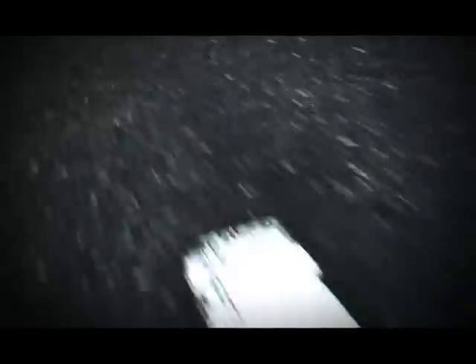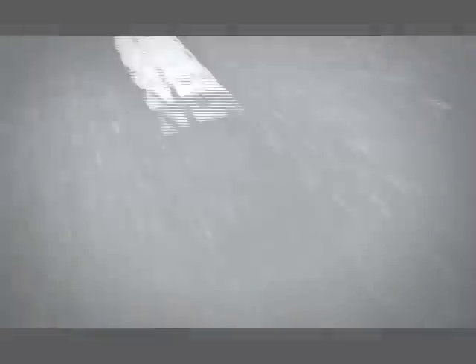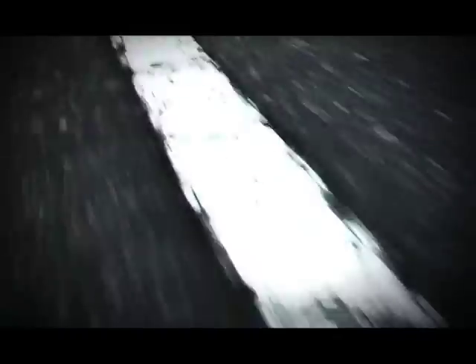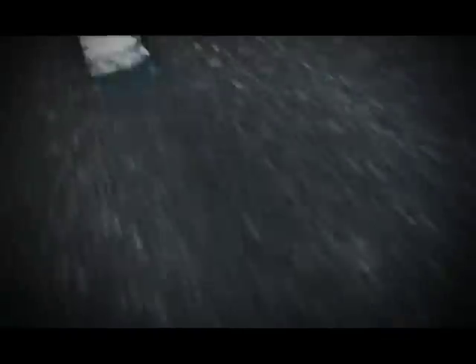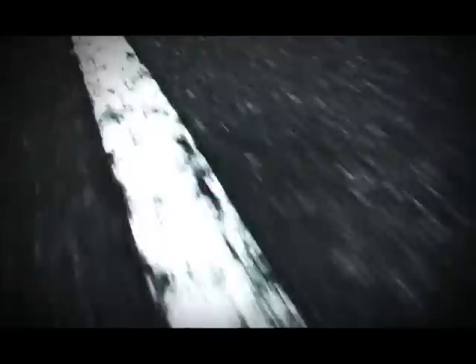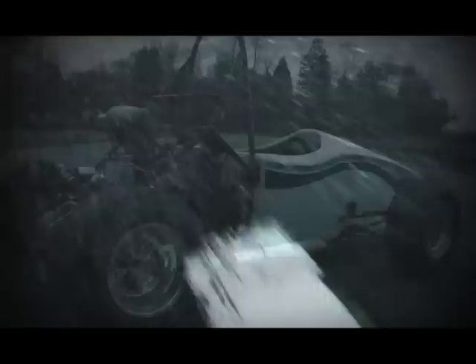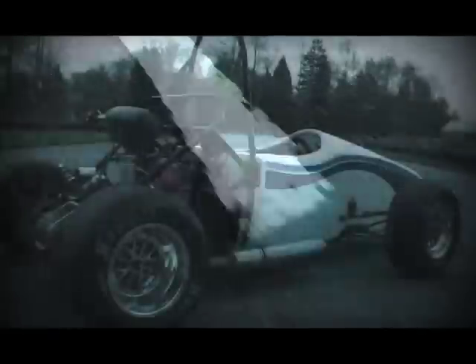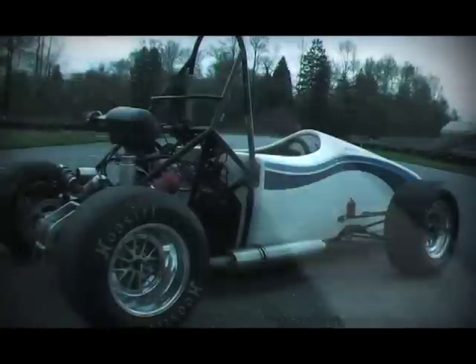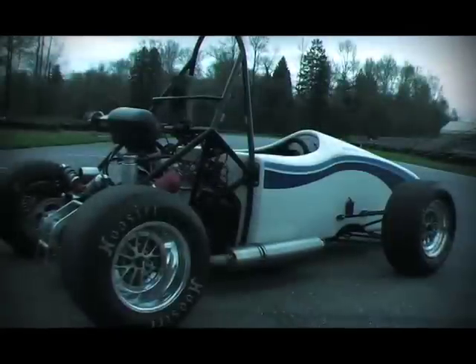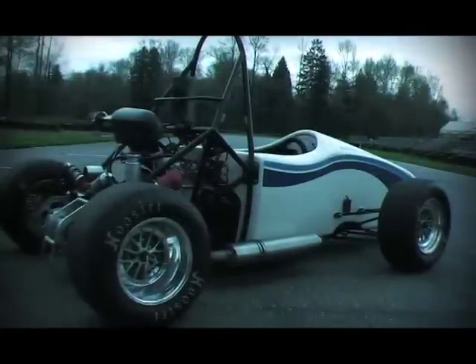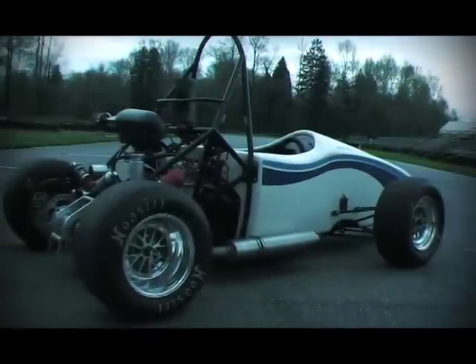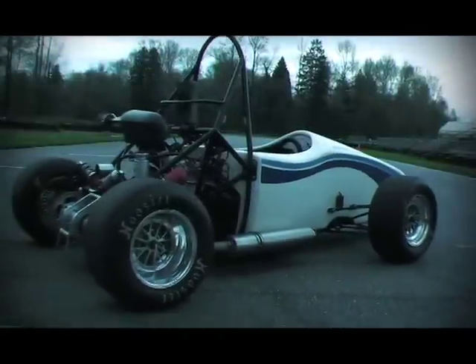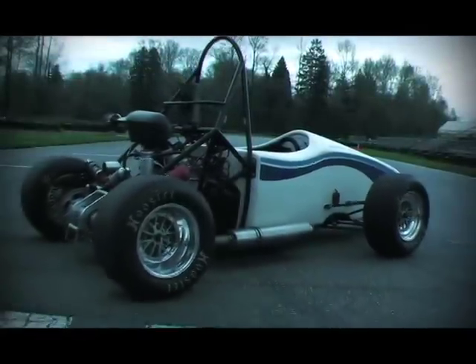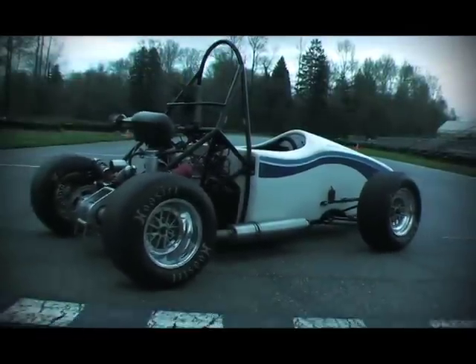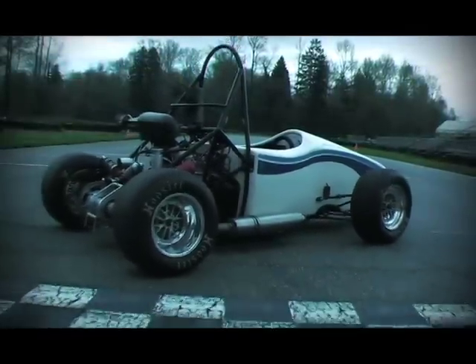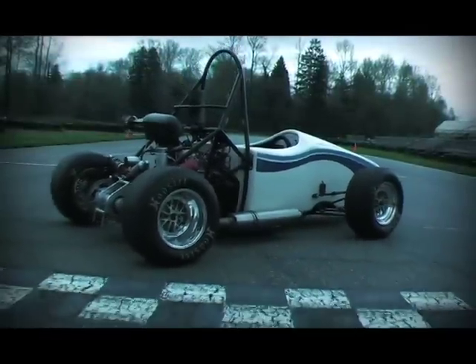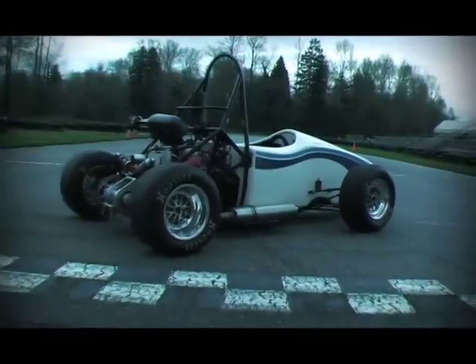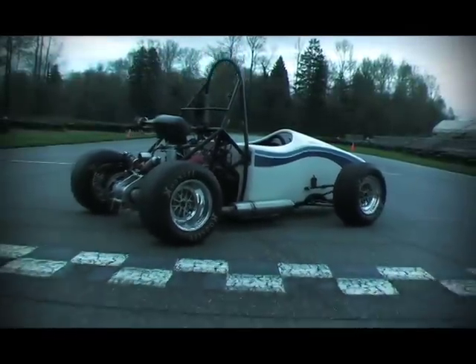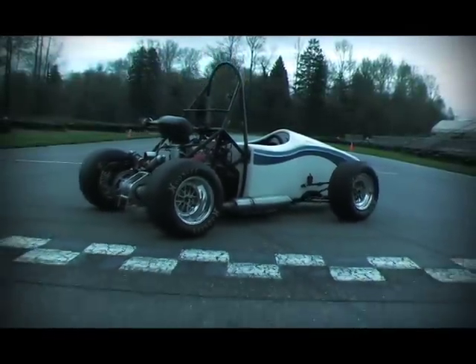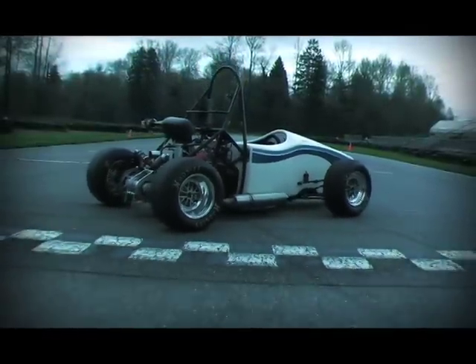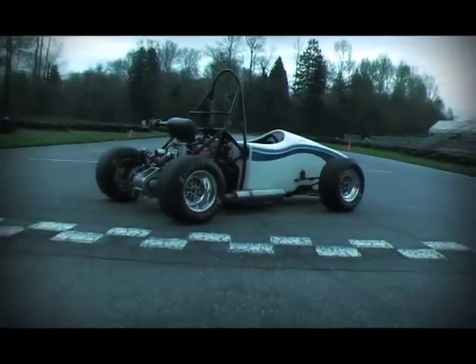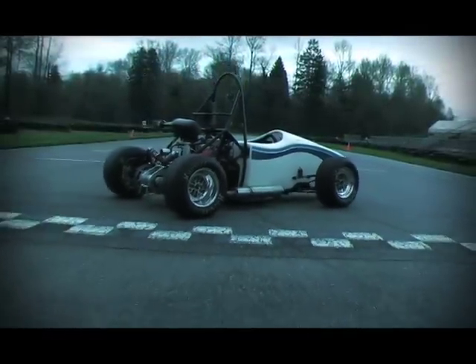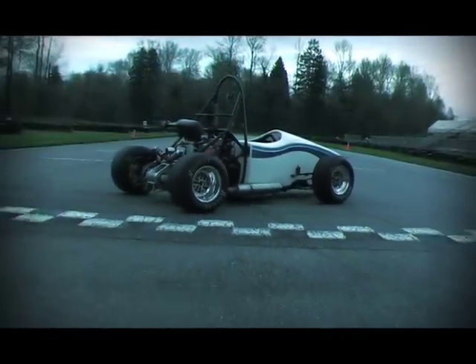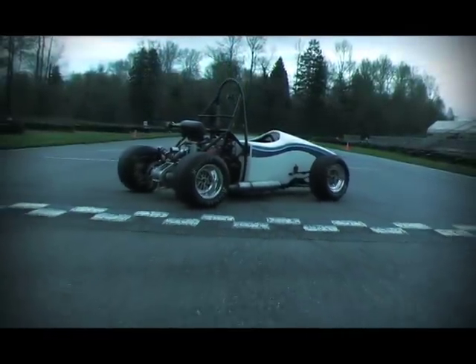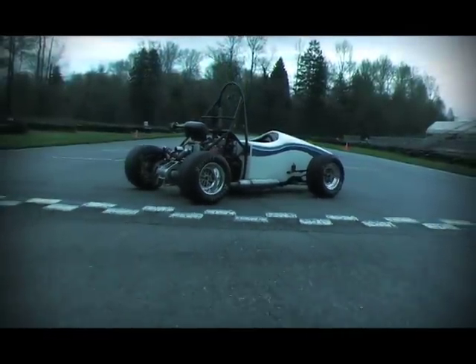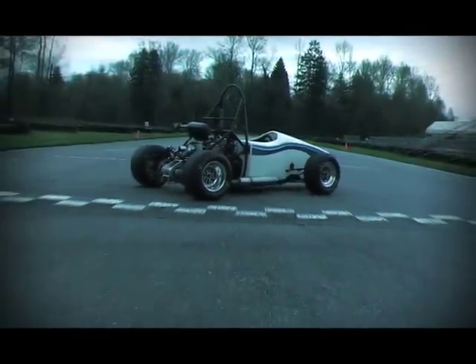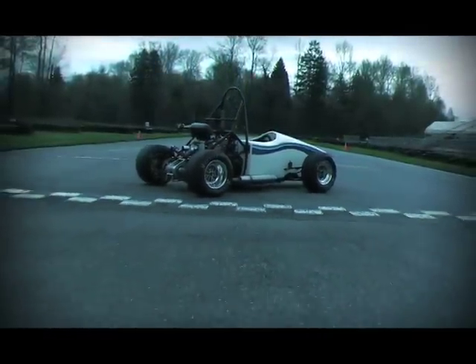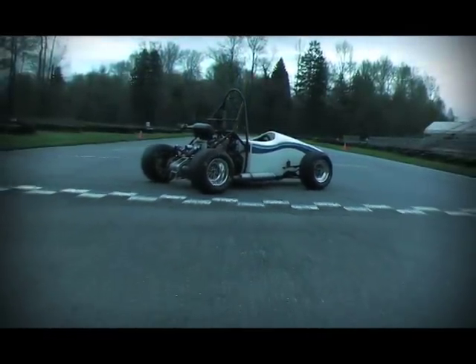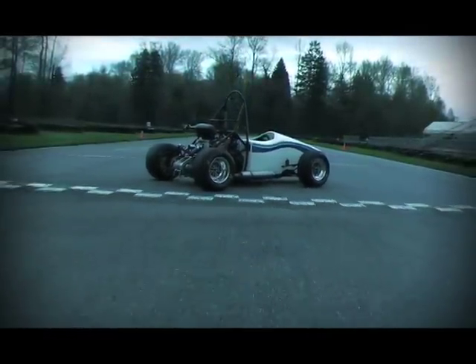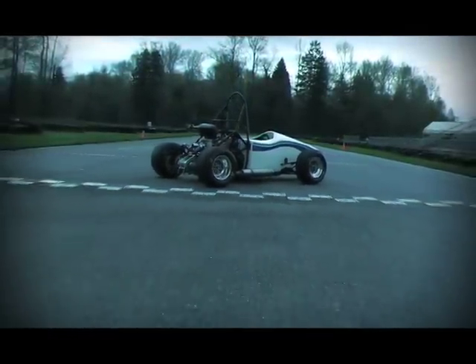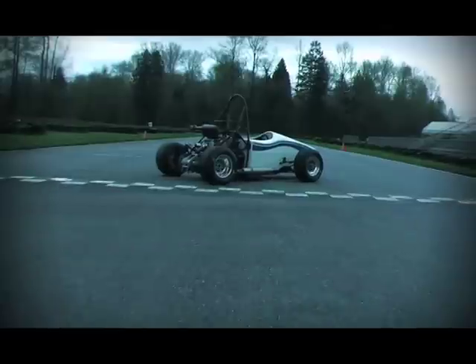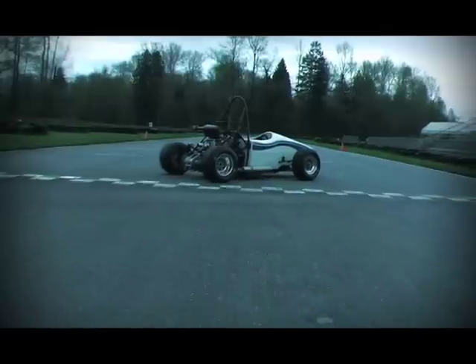Debuting at California Speedway in 2008, Viking 43 has set the benchmark for Western Formula SAE for the years to come.